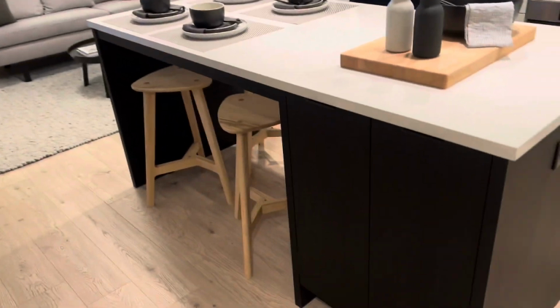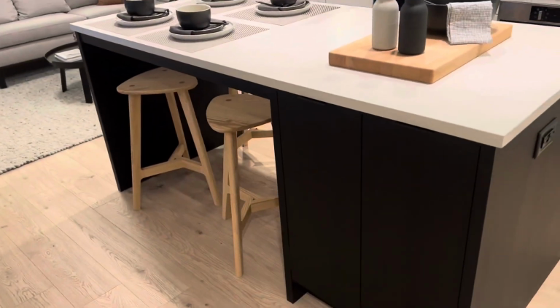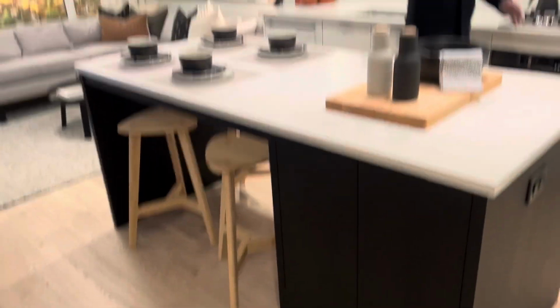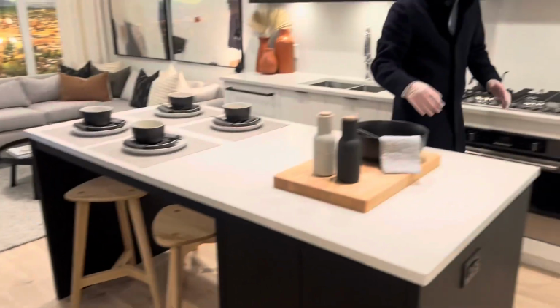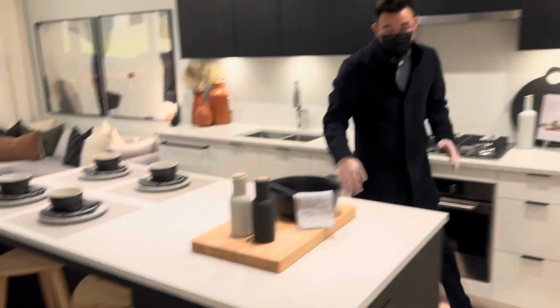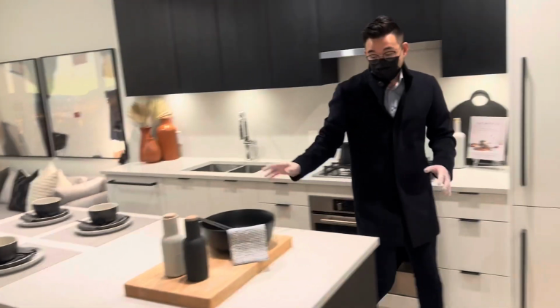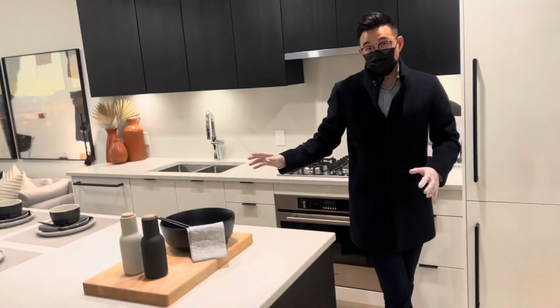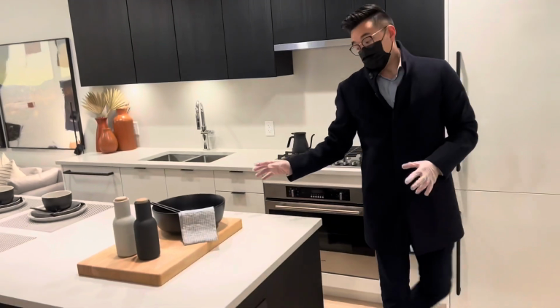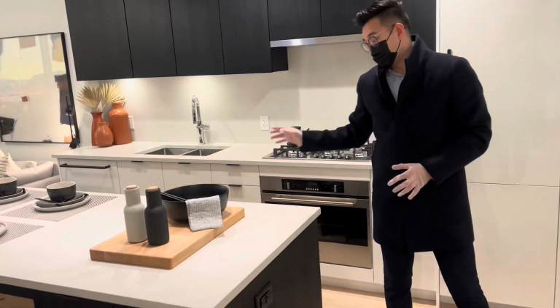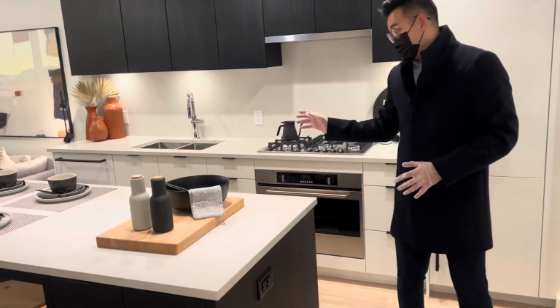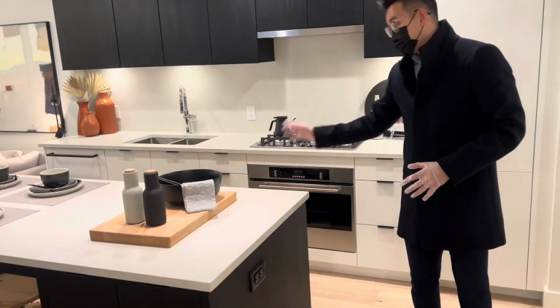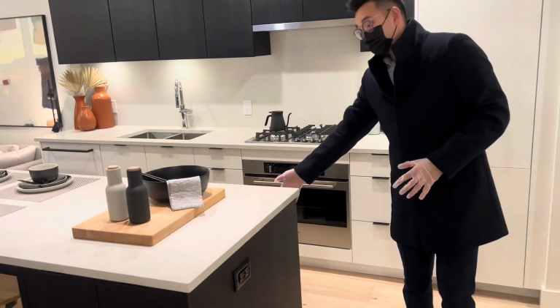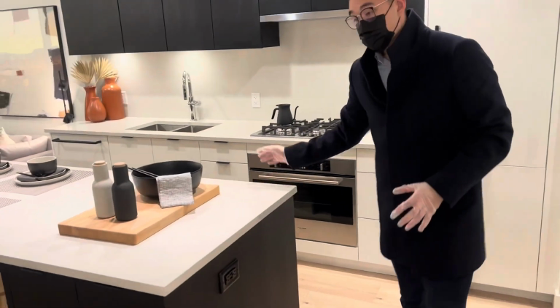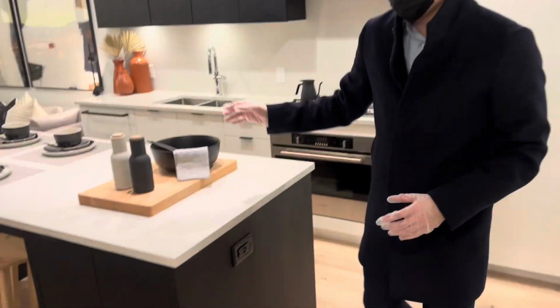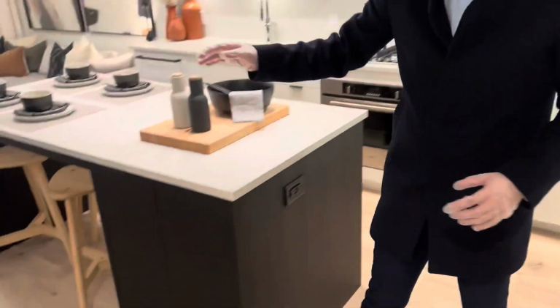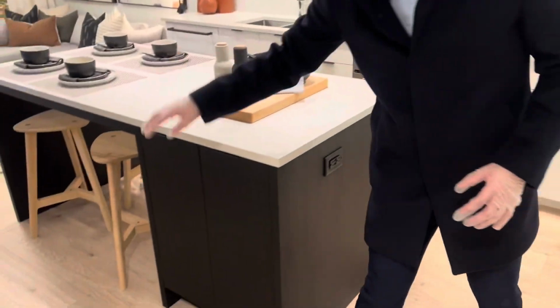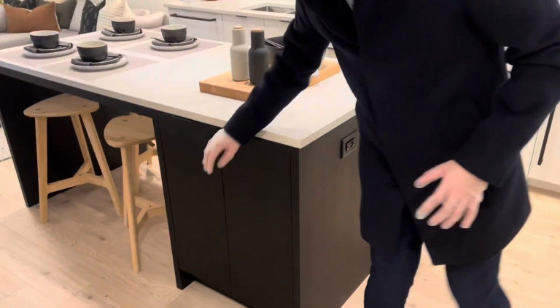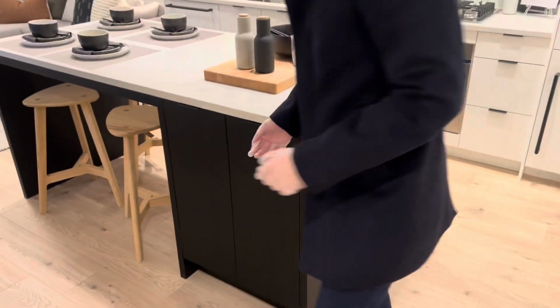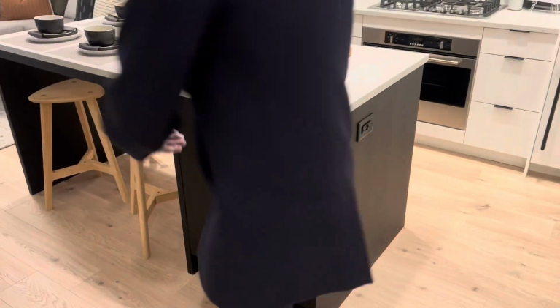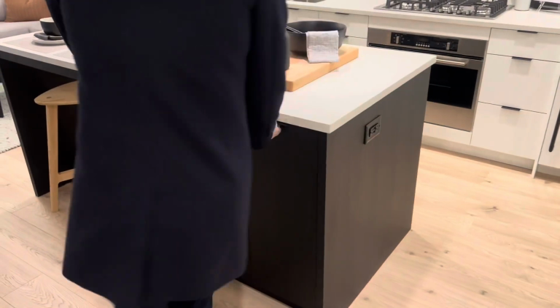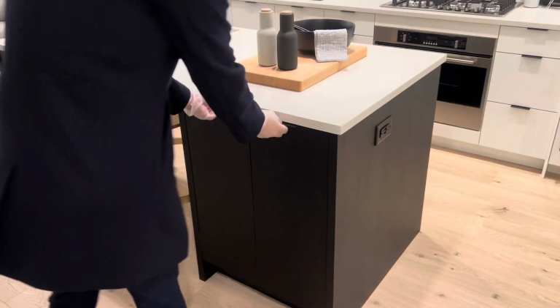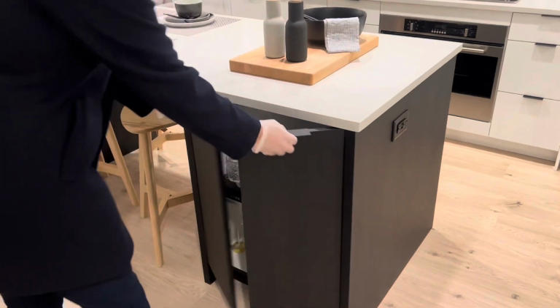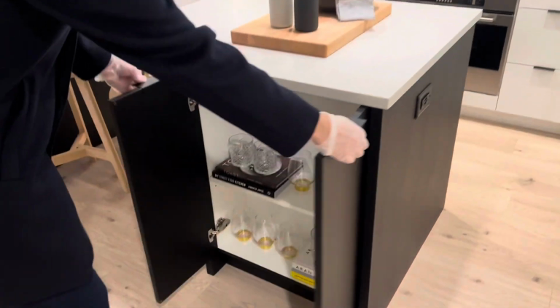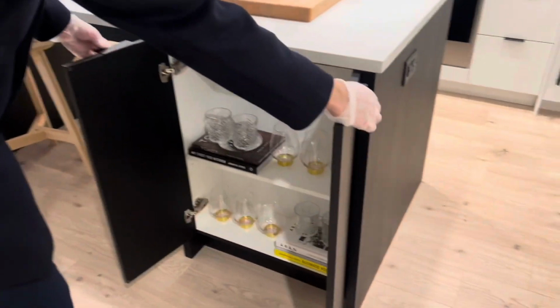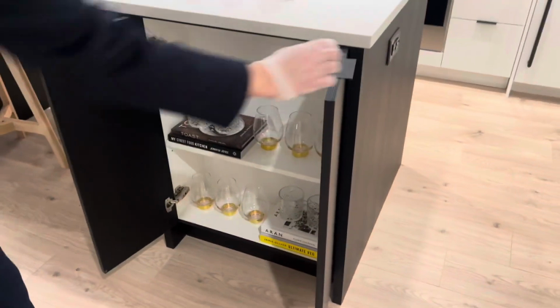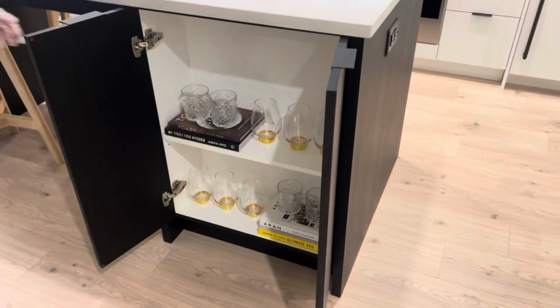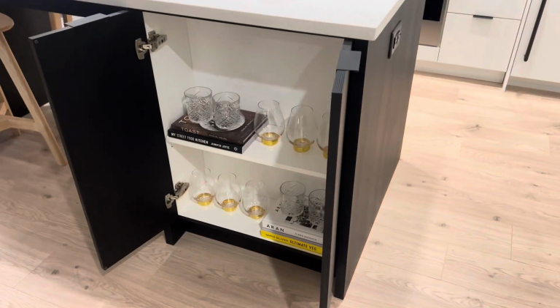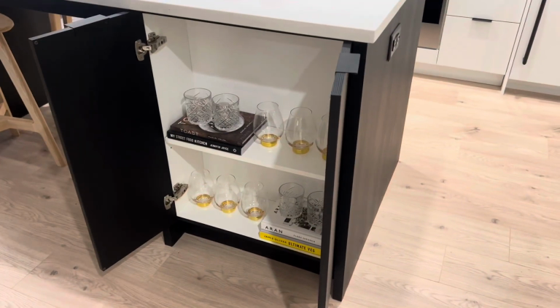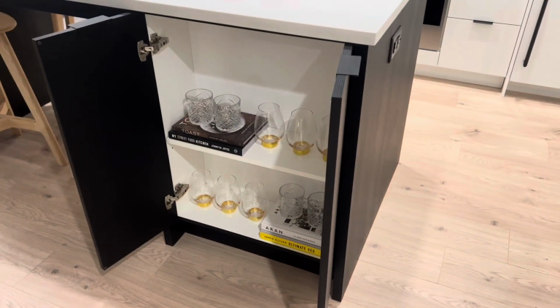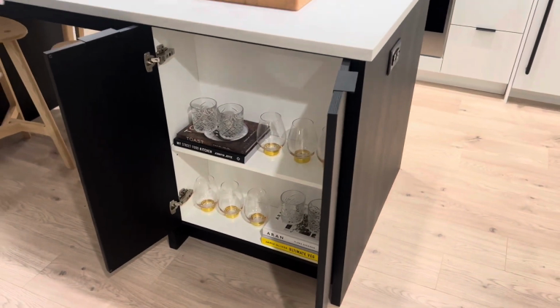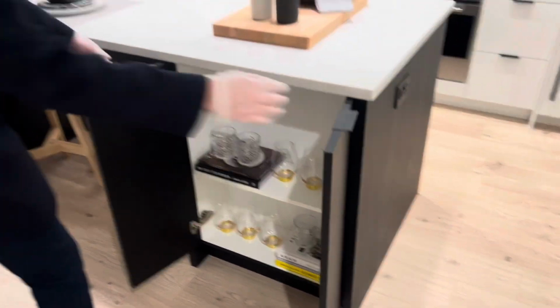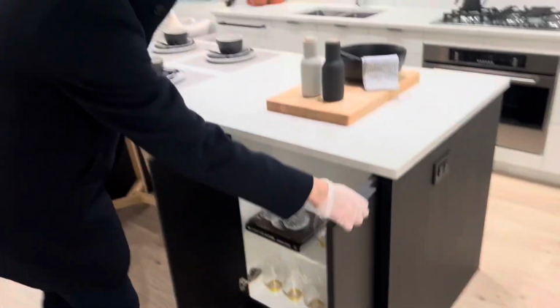Even on this side, you have your storage on this side of the island, and you have storage over here as well. So both of these actually open up, and you can actually maximize your storage space.